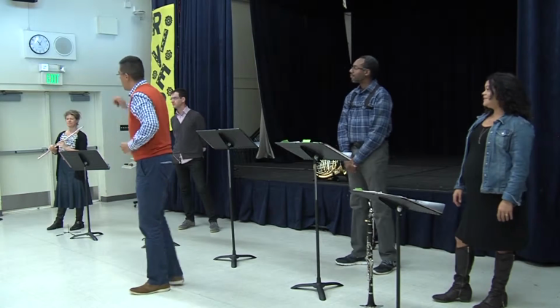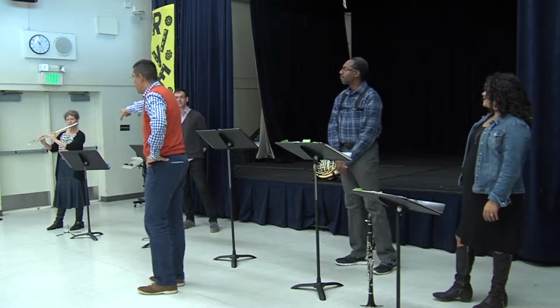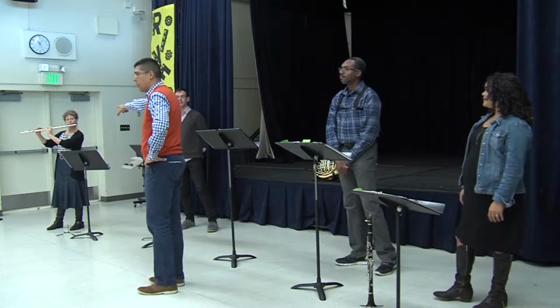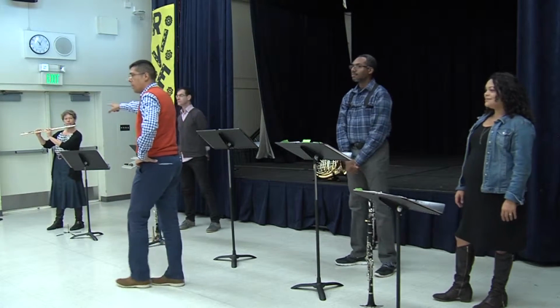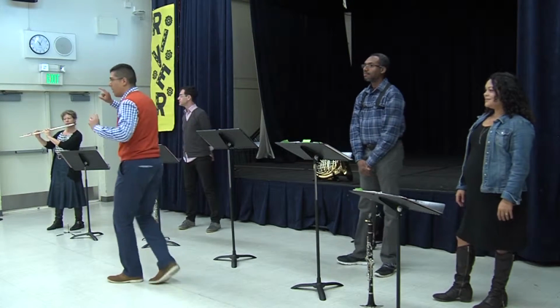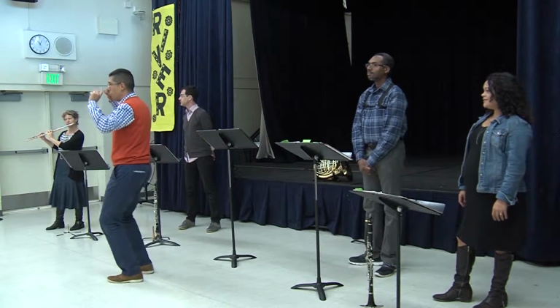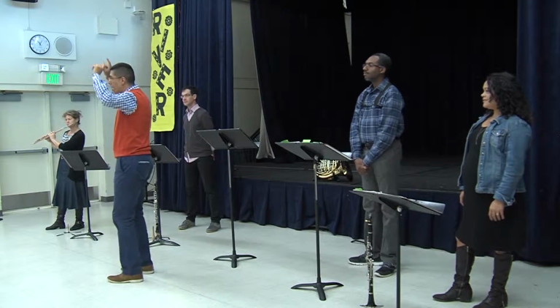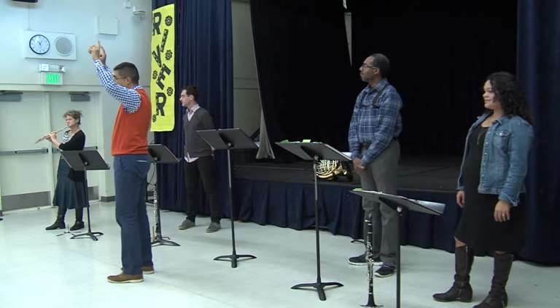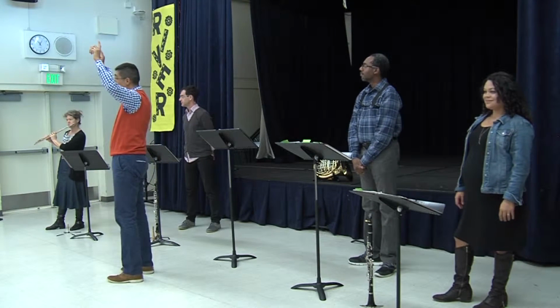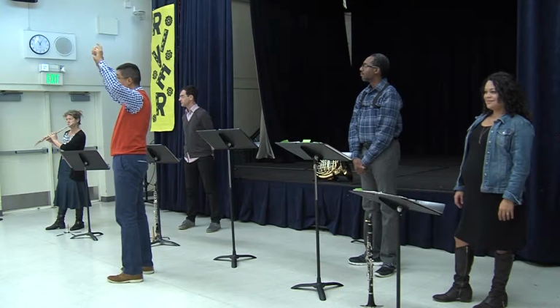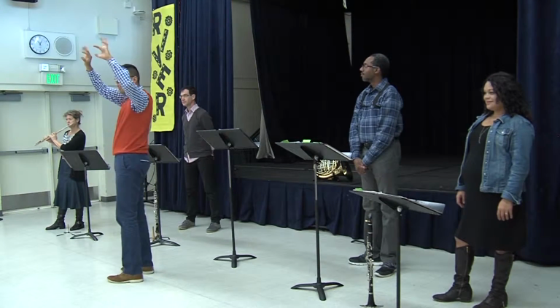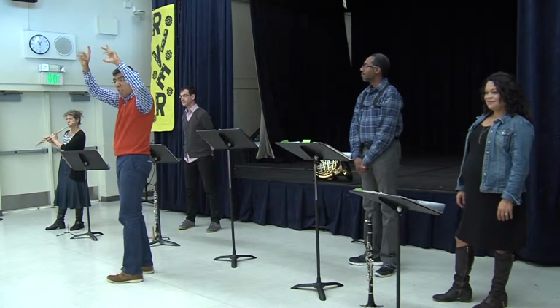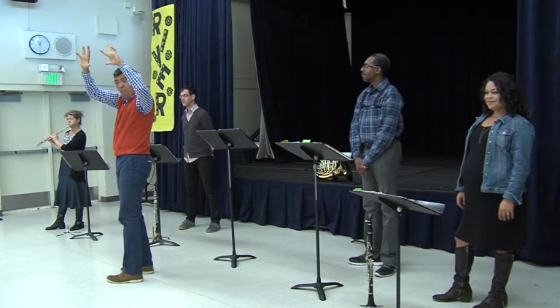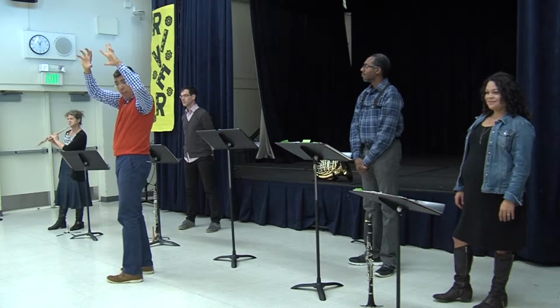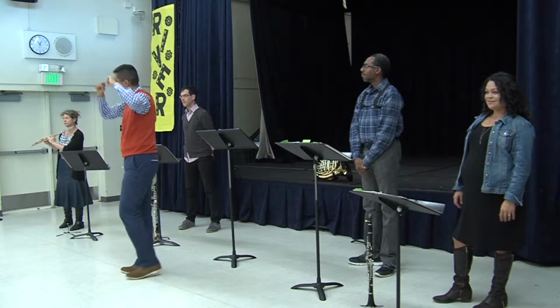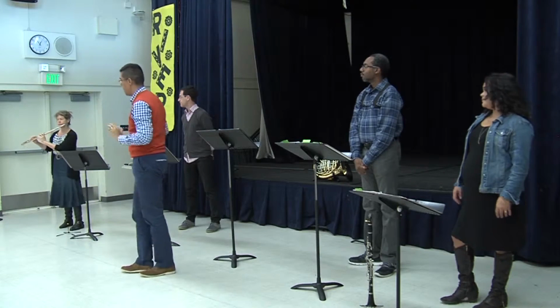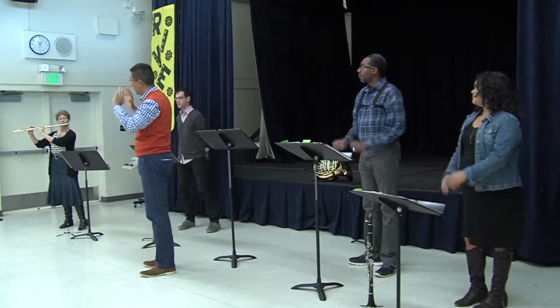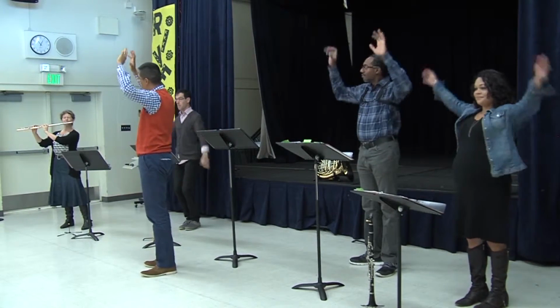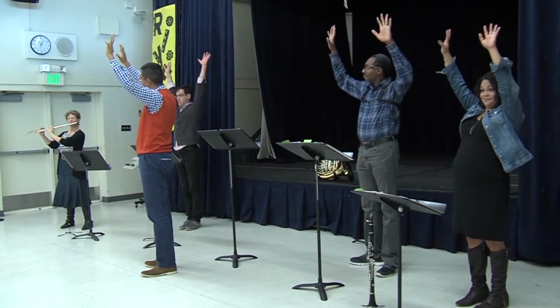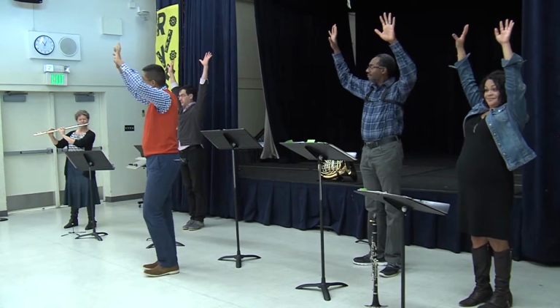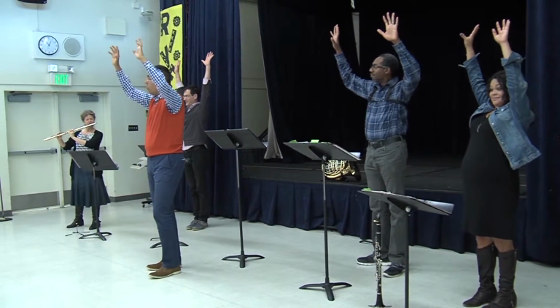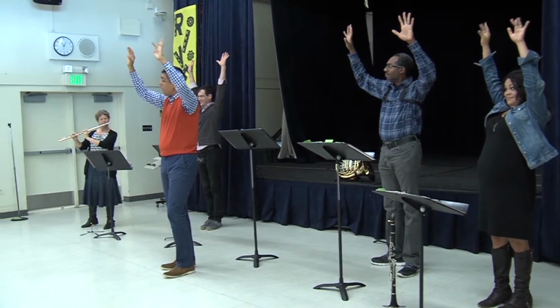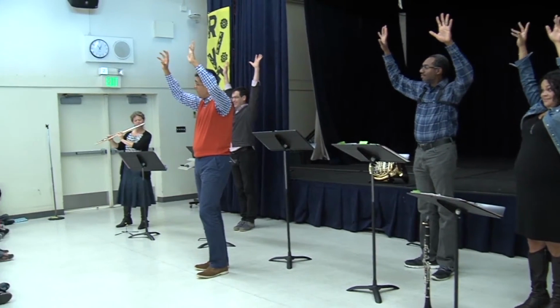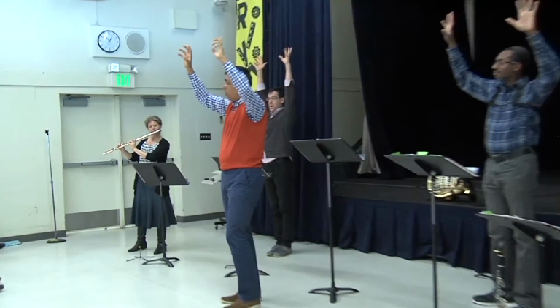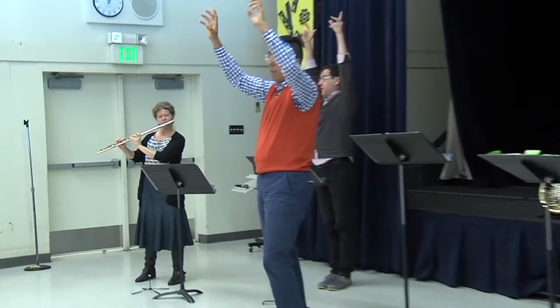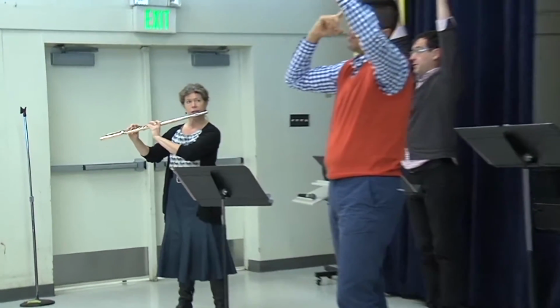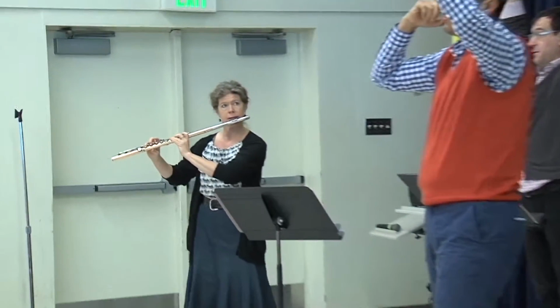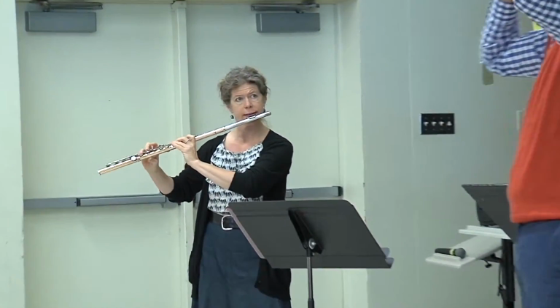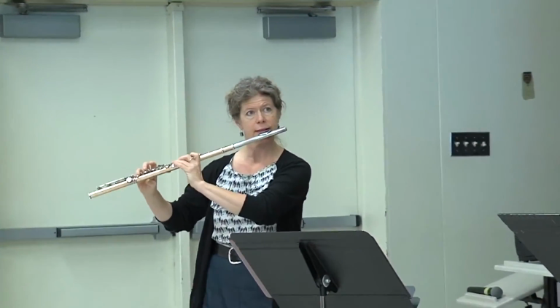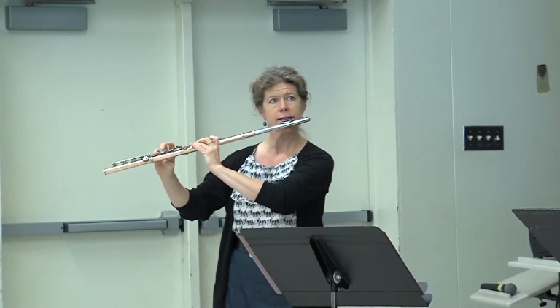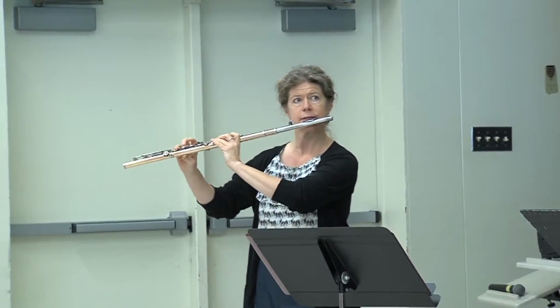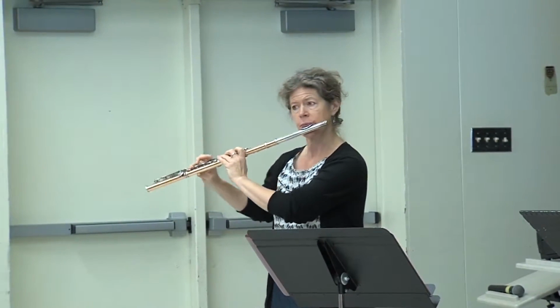When Diane plays the flute, she has to play notes that are really high, and you'll see she has to move her fingers very fast. So everyone, put your hands high up in the air, and get ready to move your fingers fast while you watch and listen to Diane play the high and fast flute.